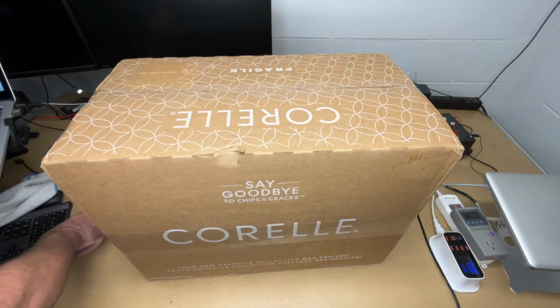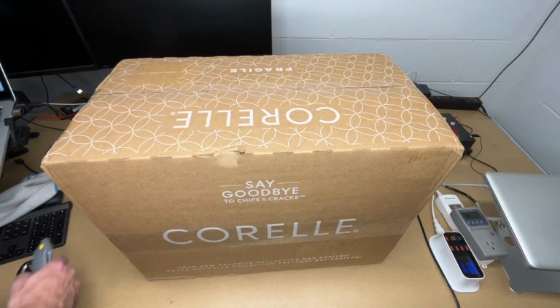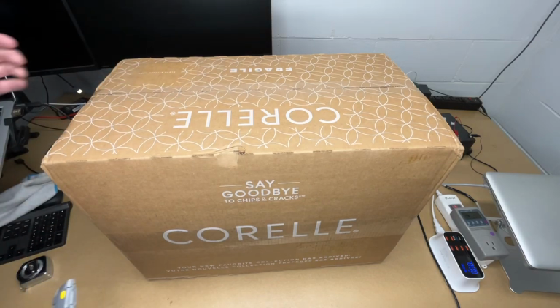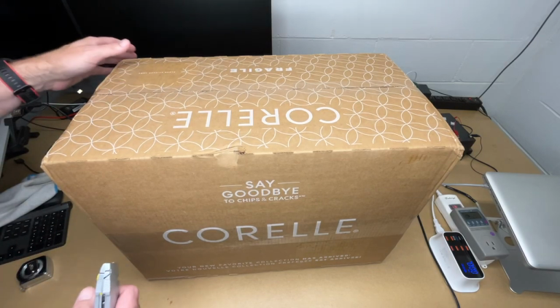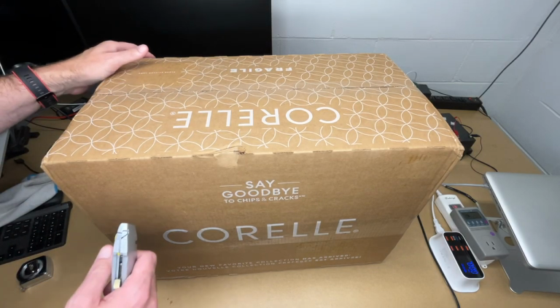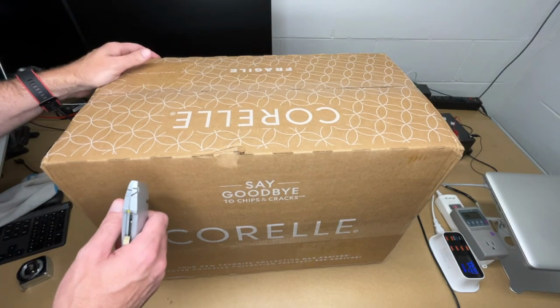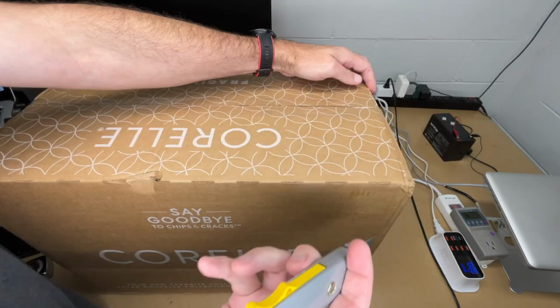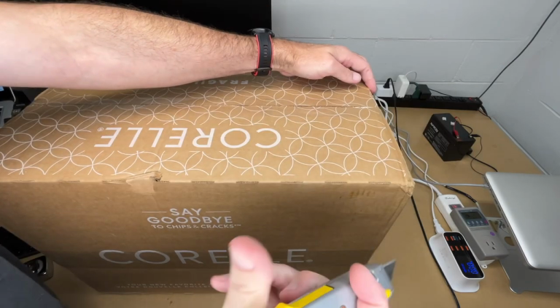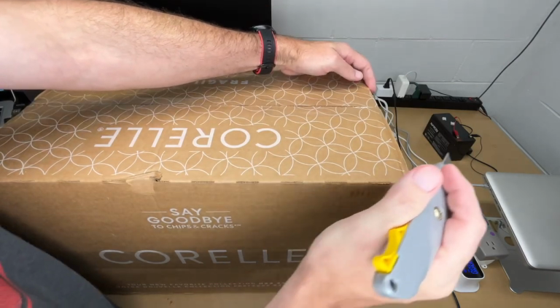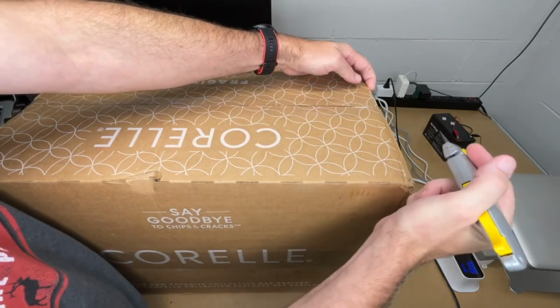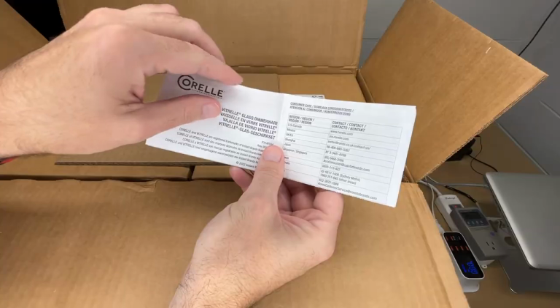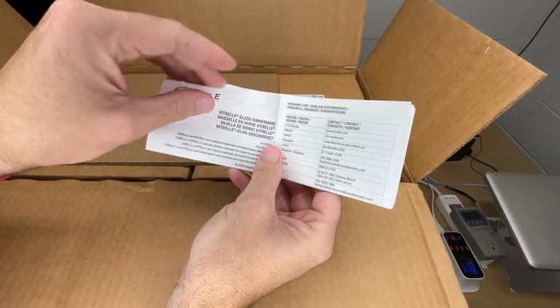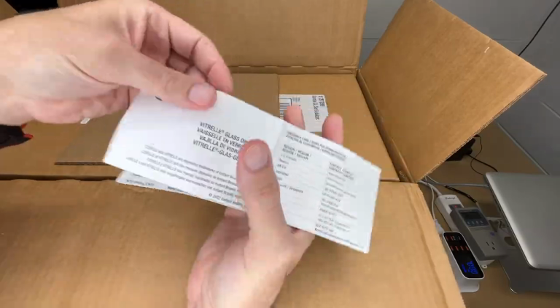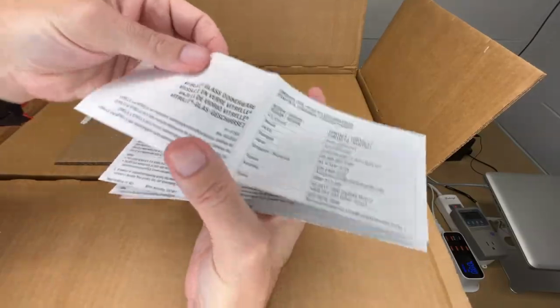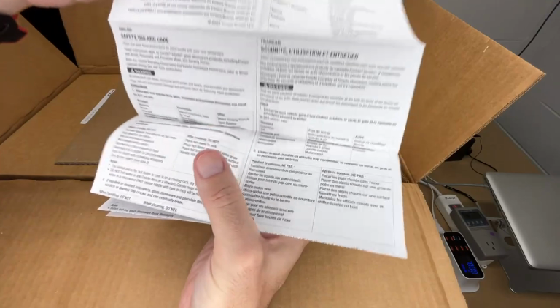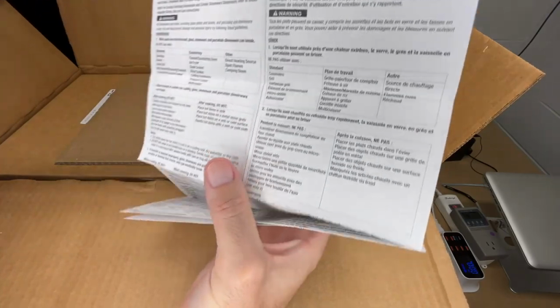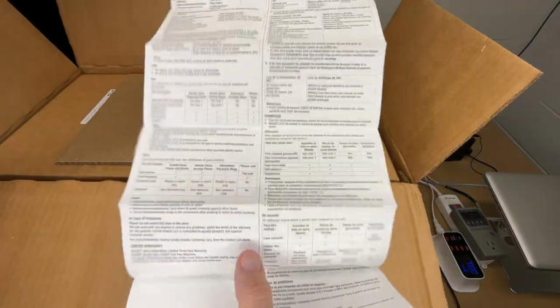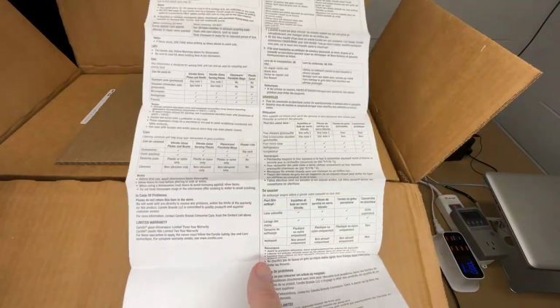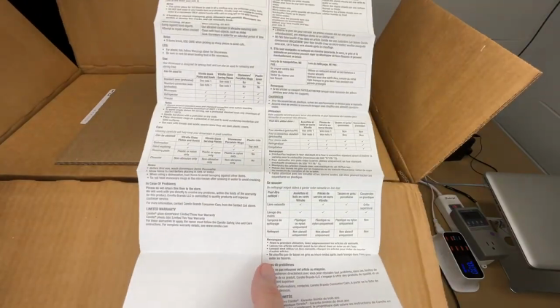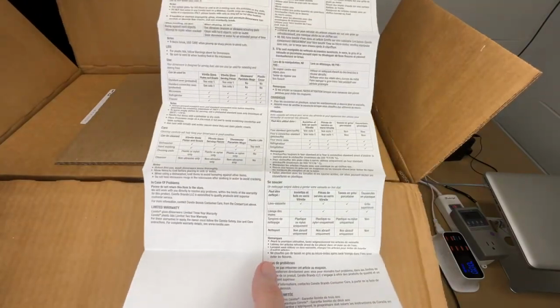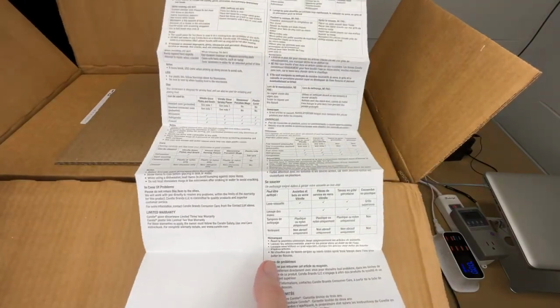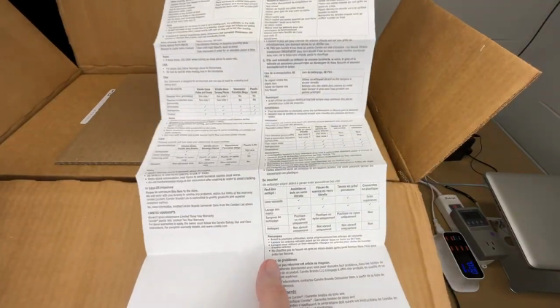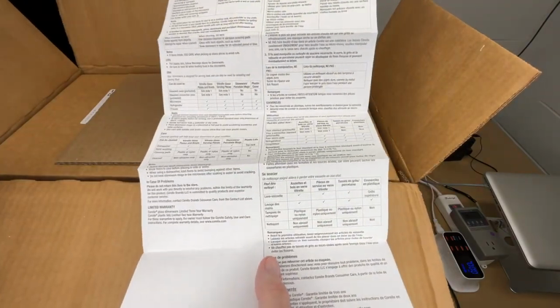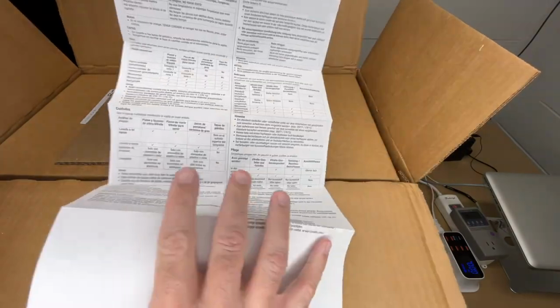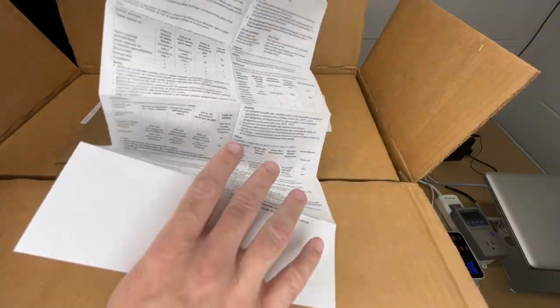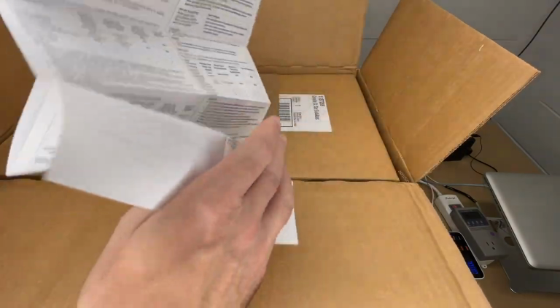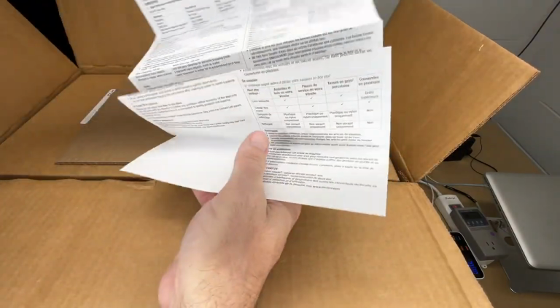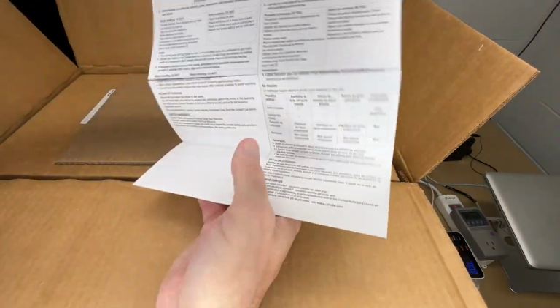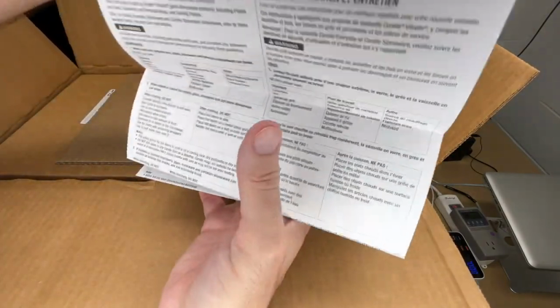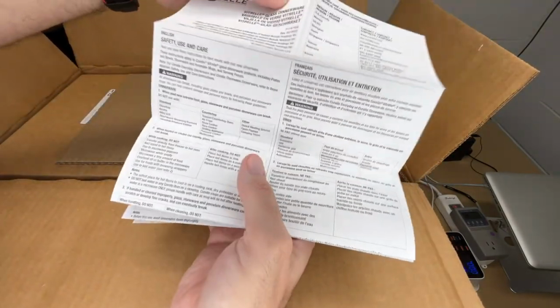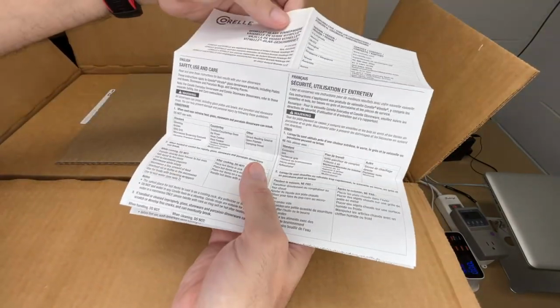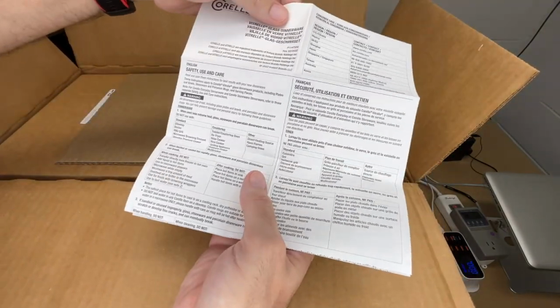This is a 78-piece set. So let's get this open. Here we have a guide that has safety usage and things like that, so you want to read through this to make sure you're using them properly.